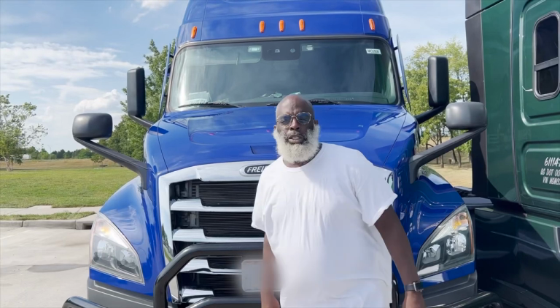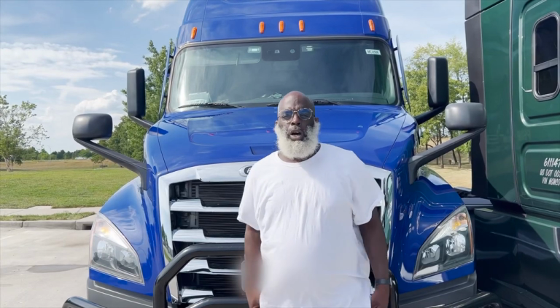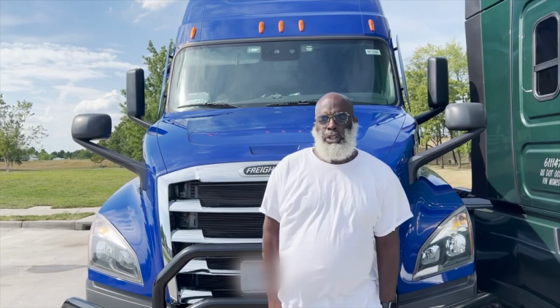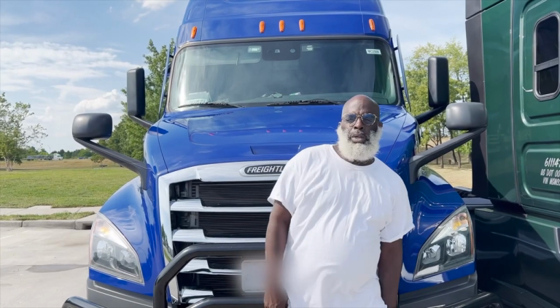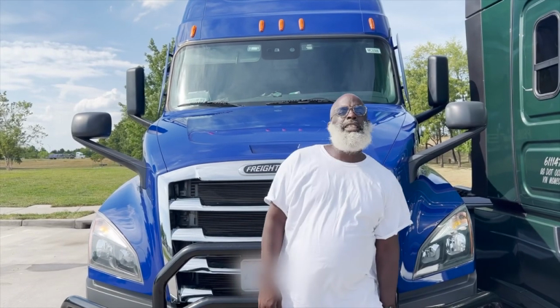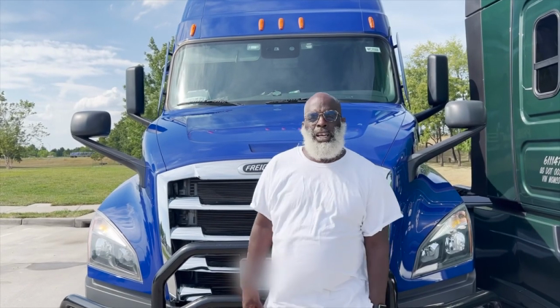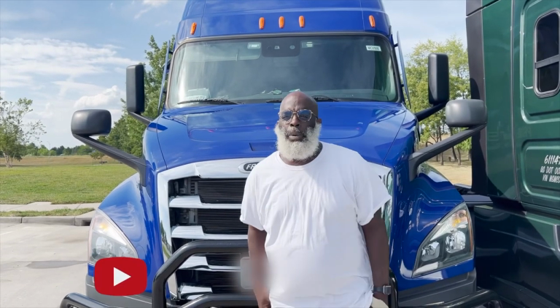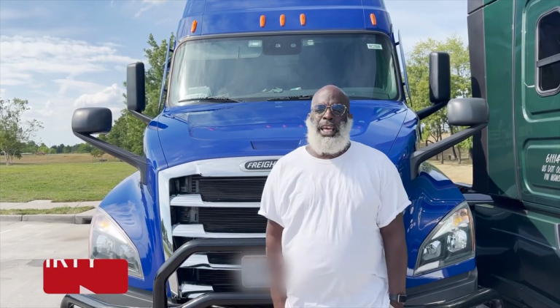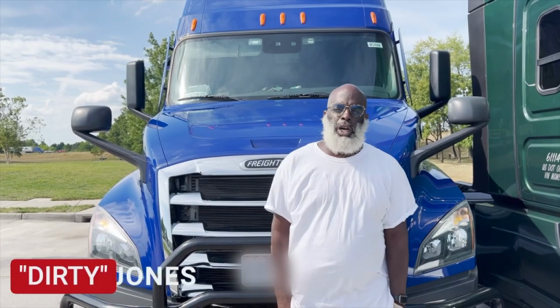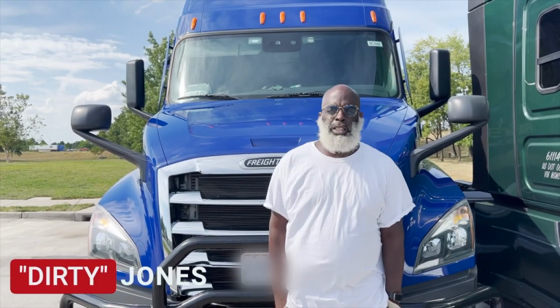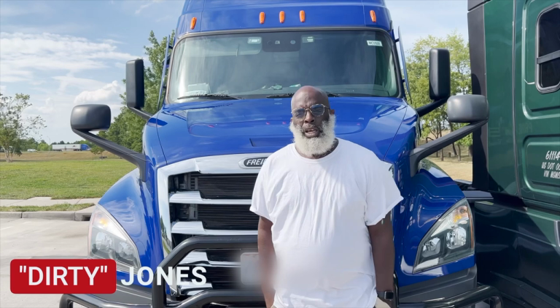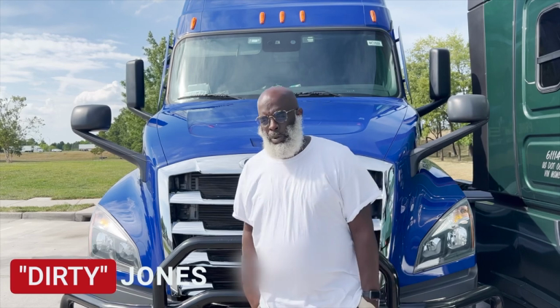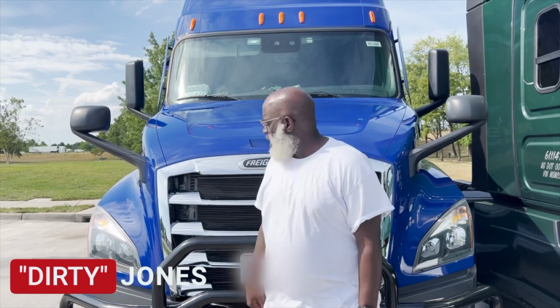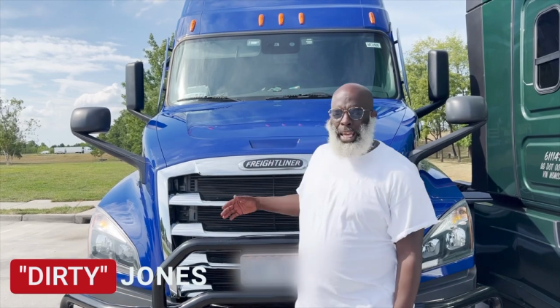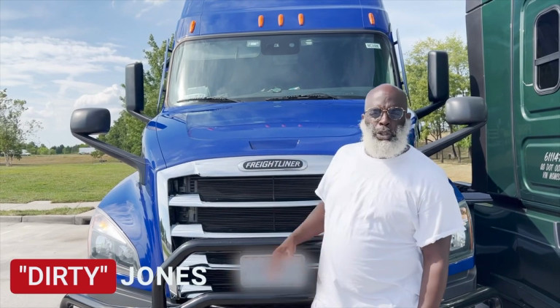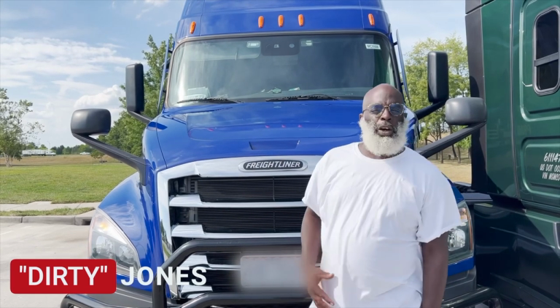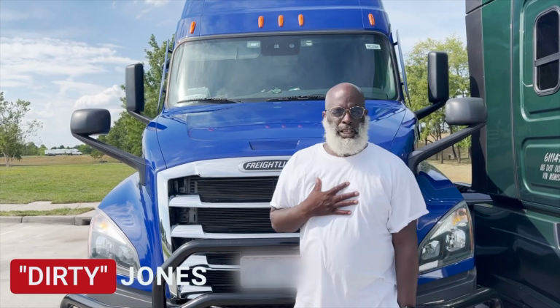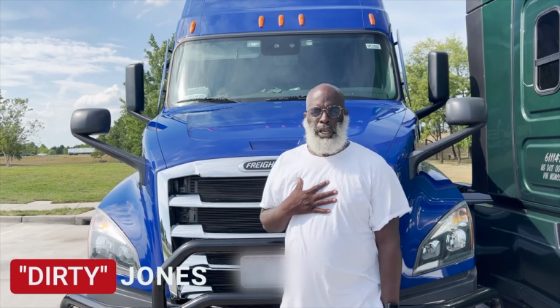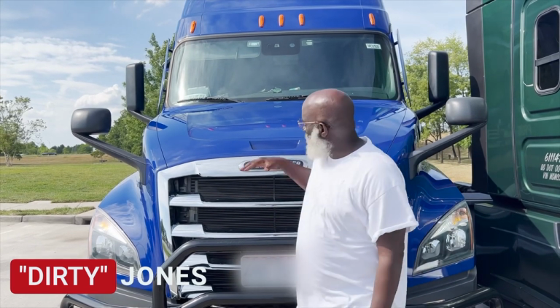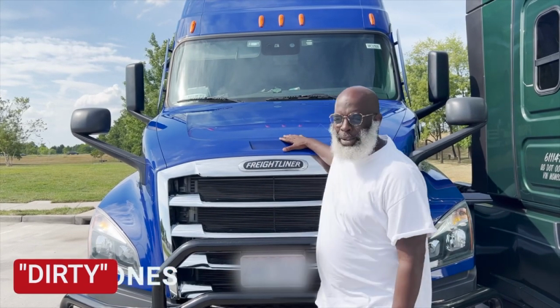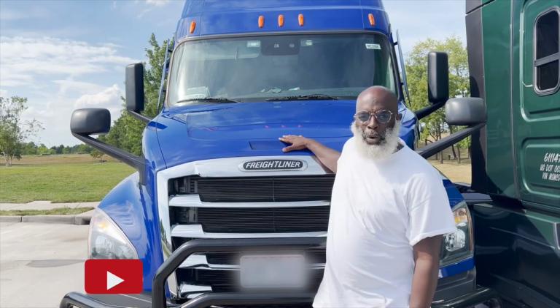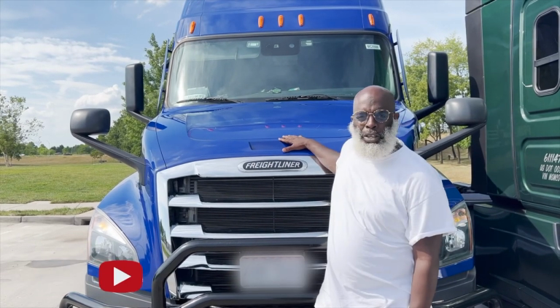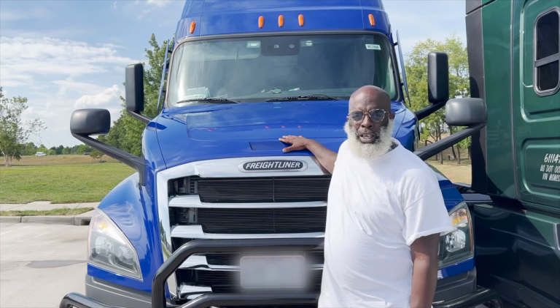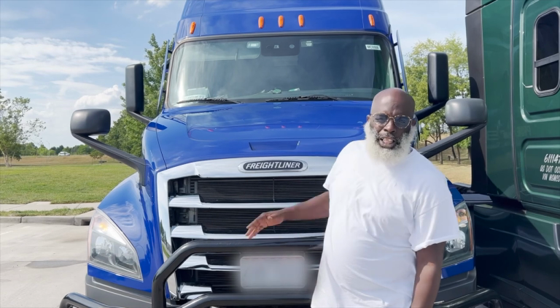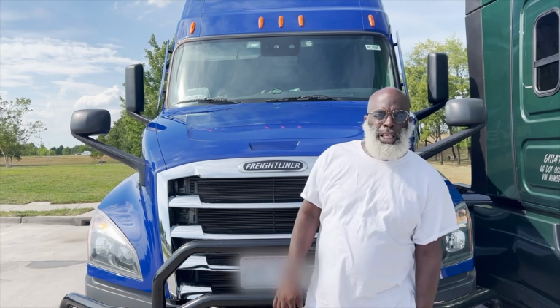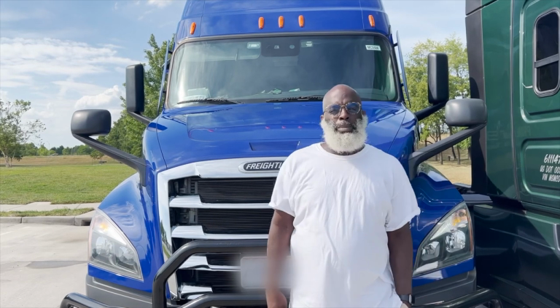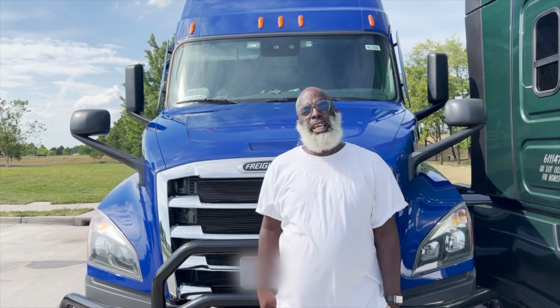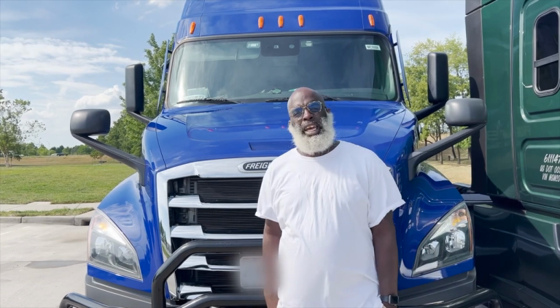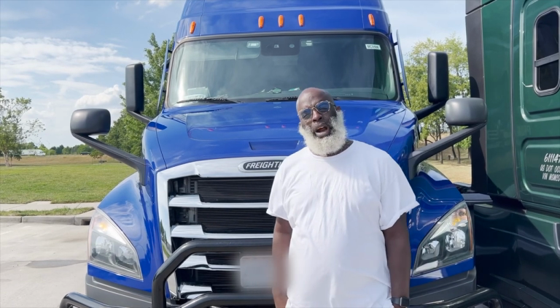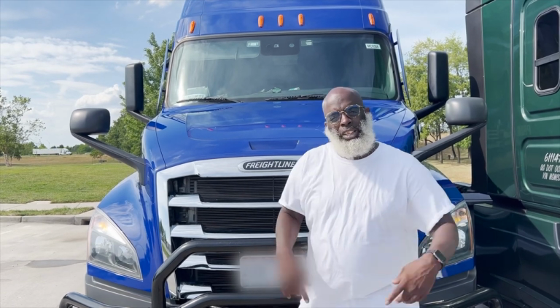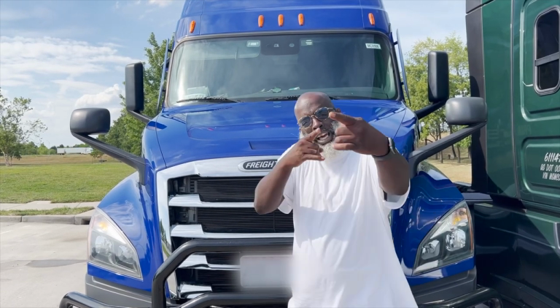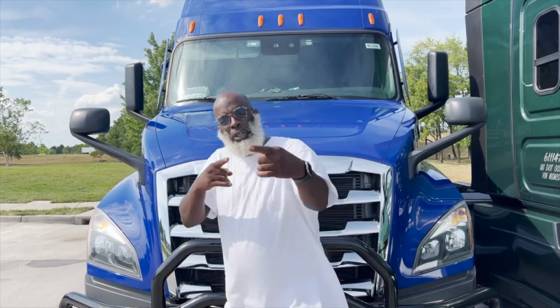What's going on YouTube, this is Dirty of the Unapologetic Instructors. We're gonna go ahead today and do our version of the crib tour. This is my baby here, Blue Waffle — she's a 2020. We're about to check everything out right now, so let's get to it.